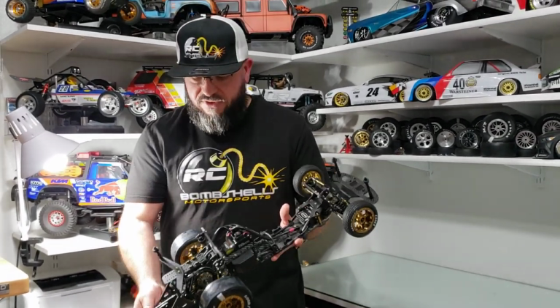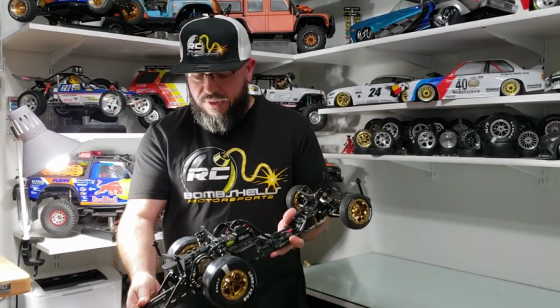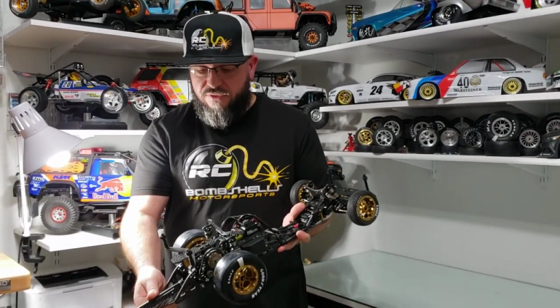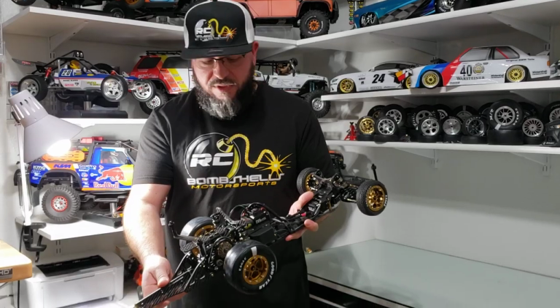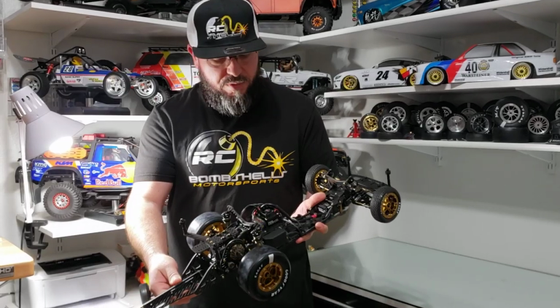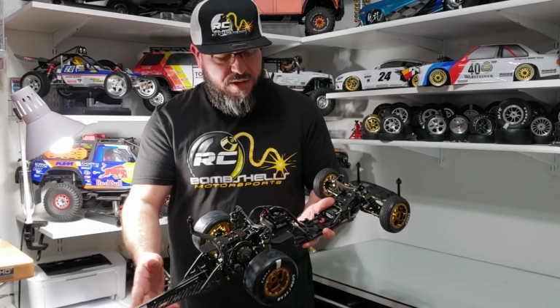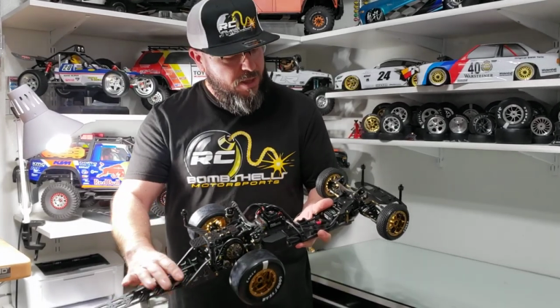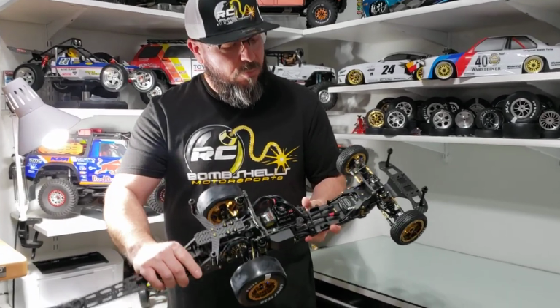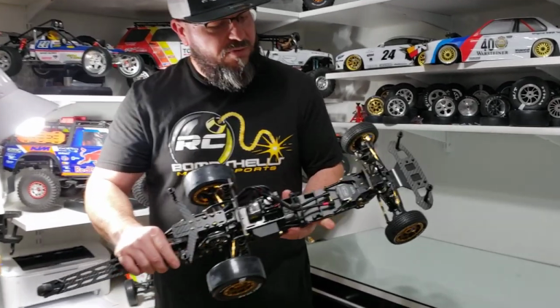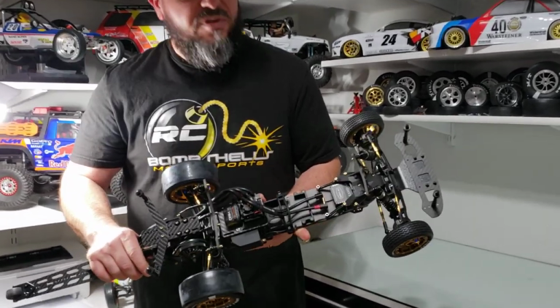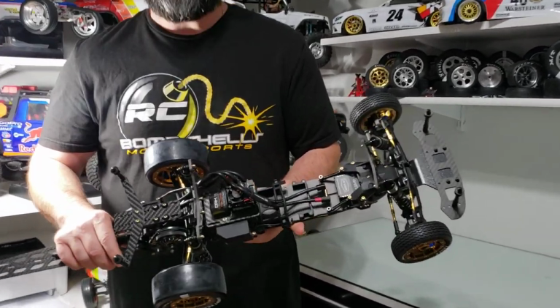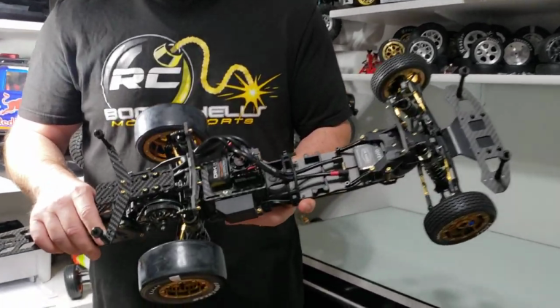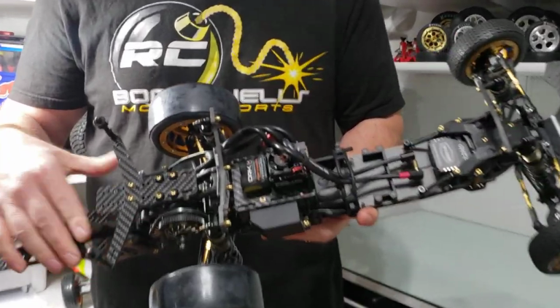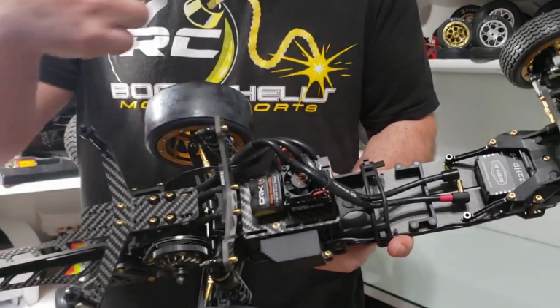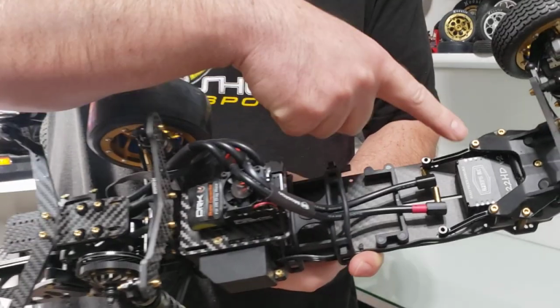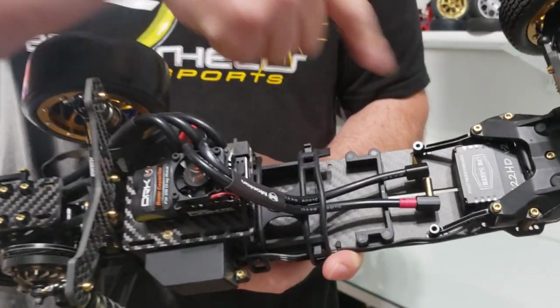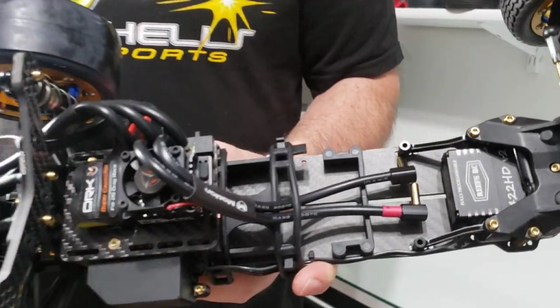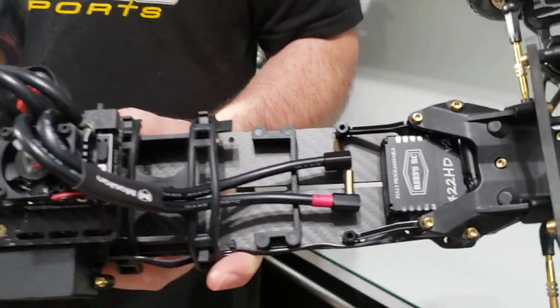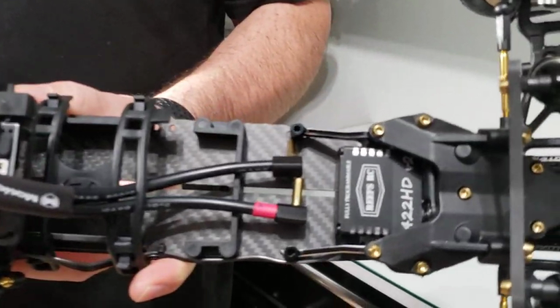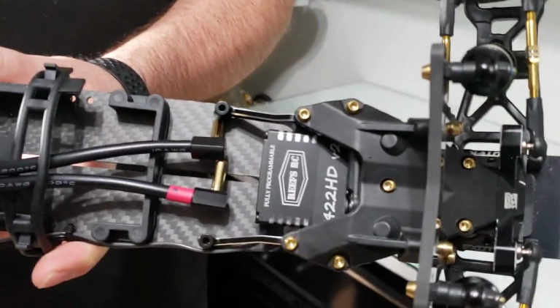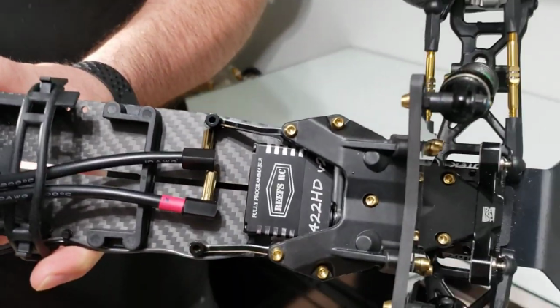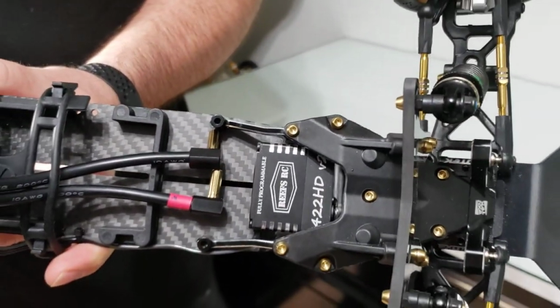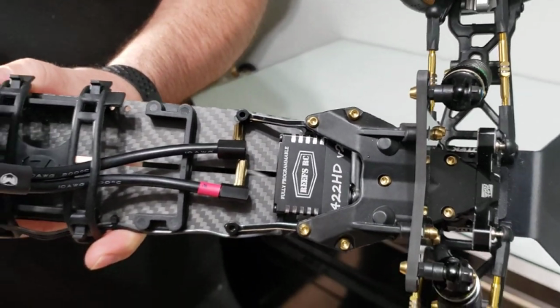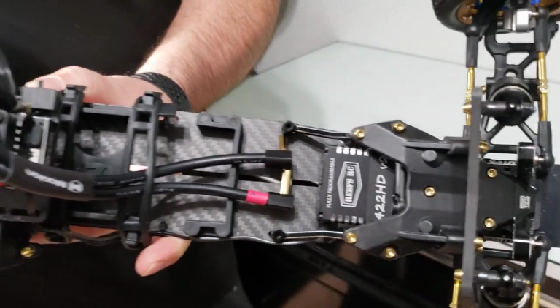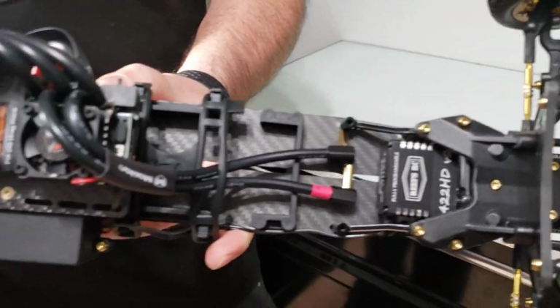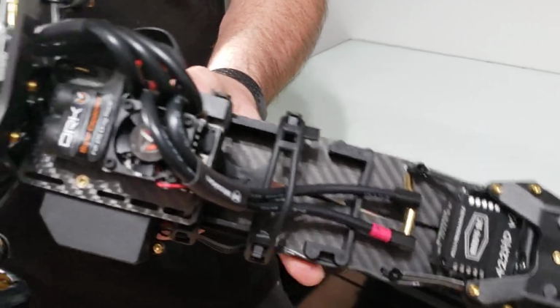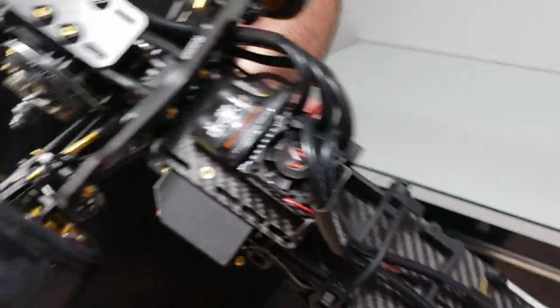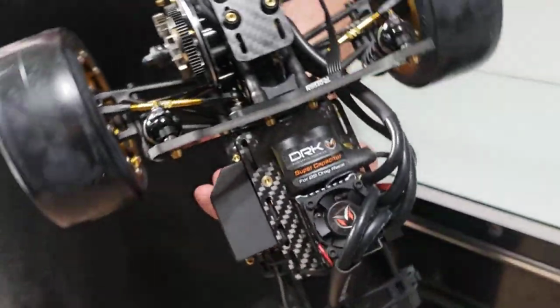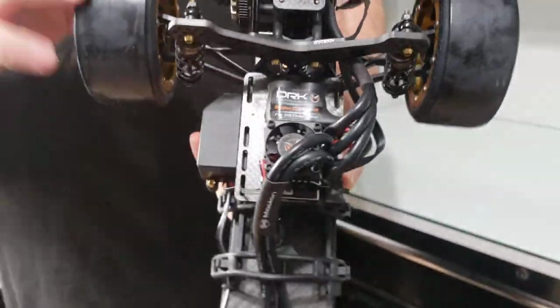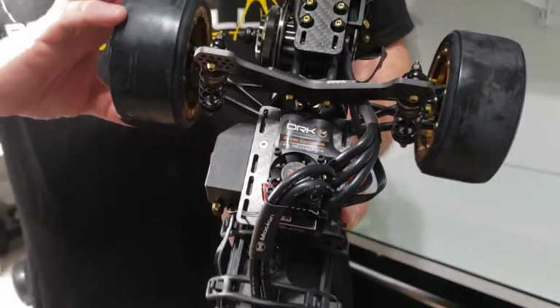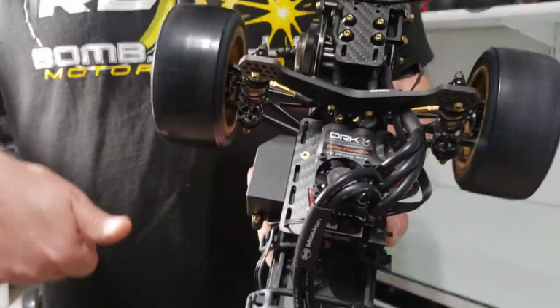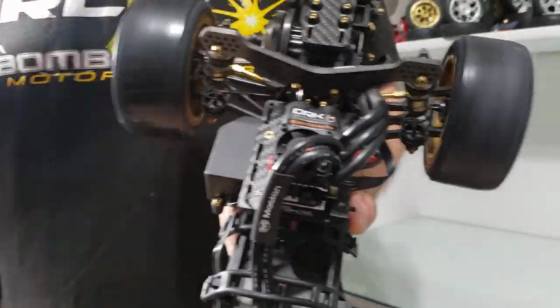From our designs, we've got some ExoTech components on here, and we have of course the RC Speed Secrets titanium gold plated screw kit and turnbuckles throughout. We did not attach the spur gear on here so you can get an idea of how free all these bearings are.